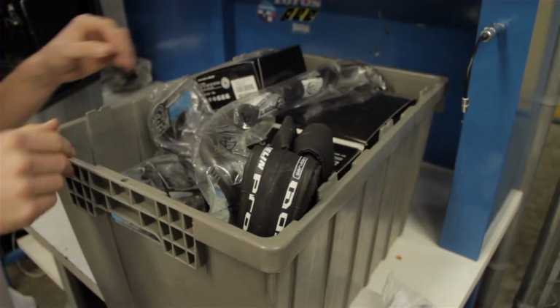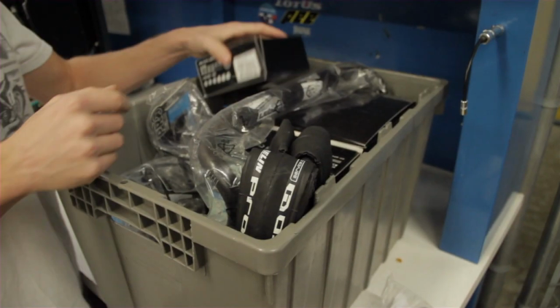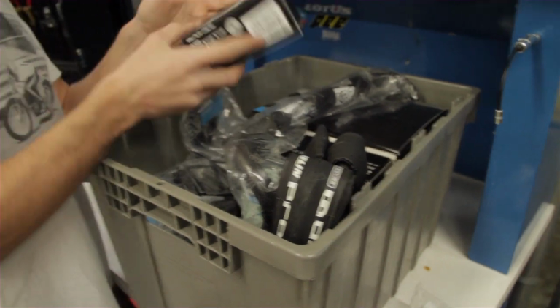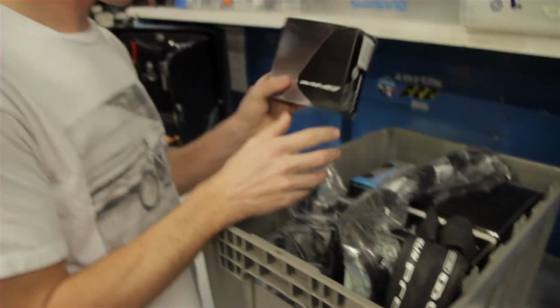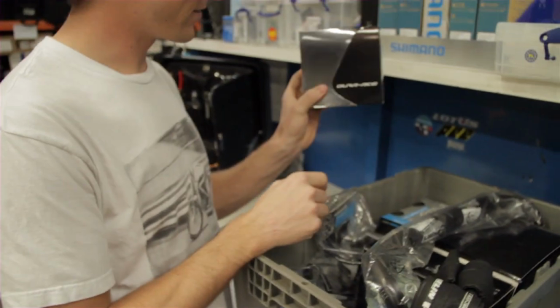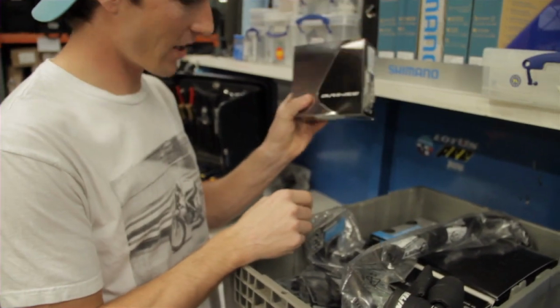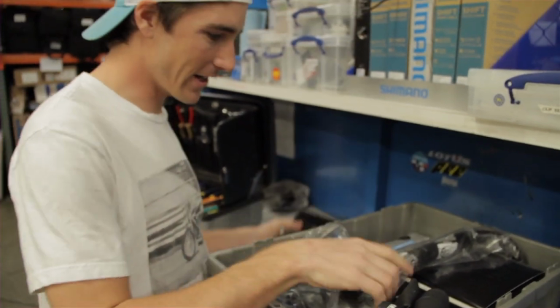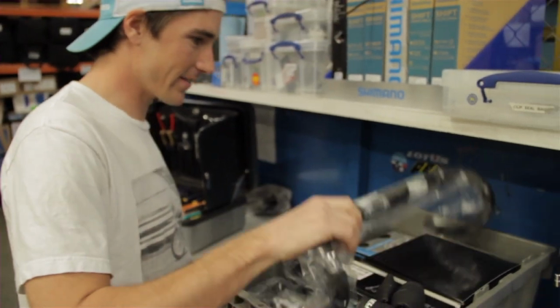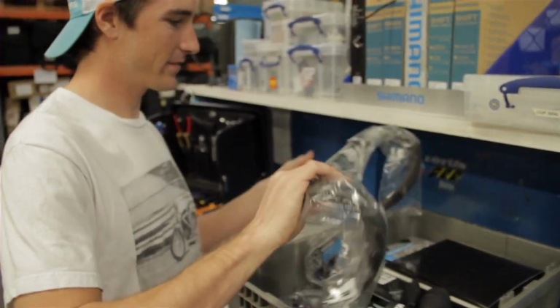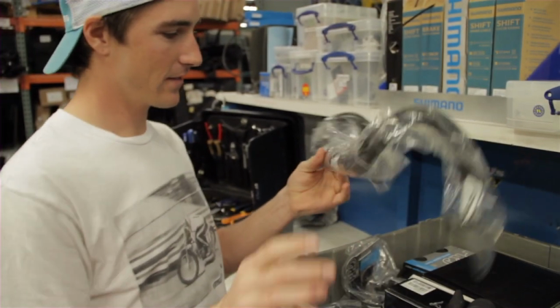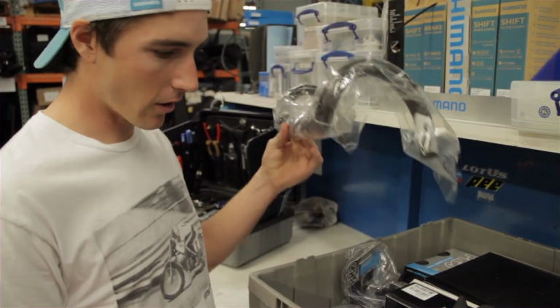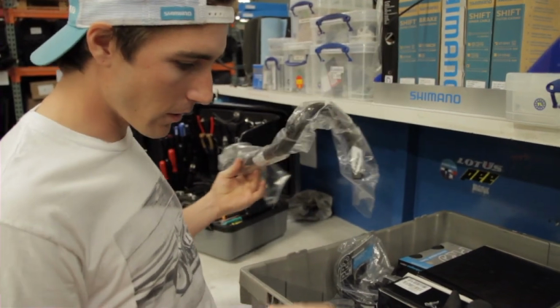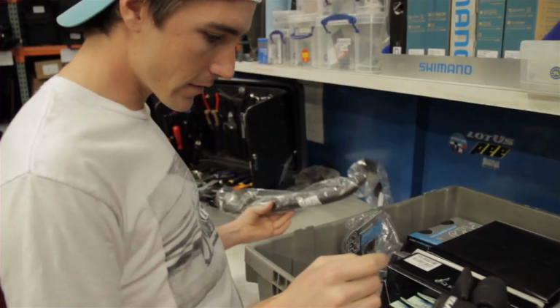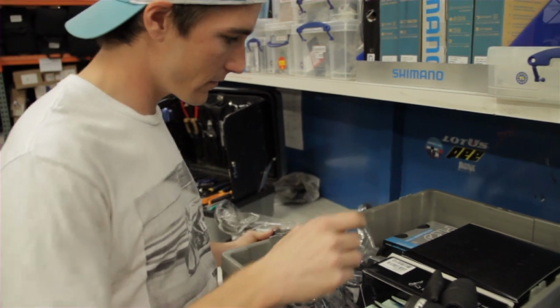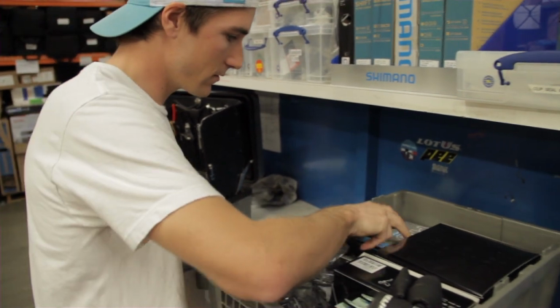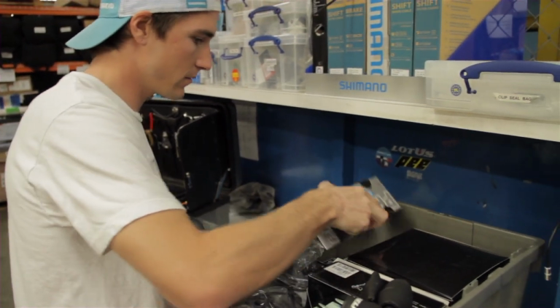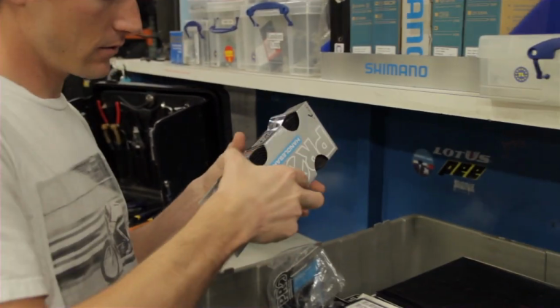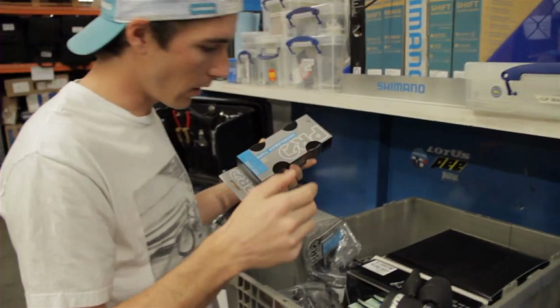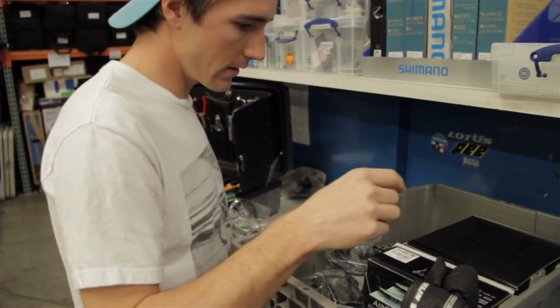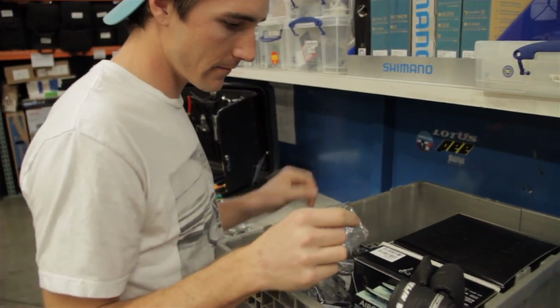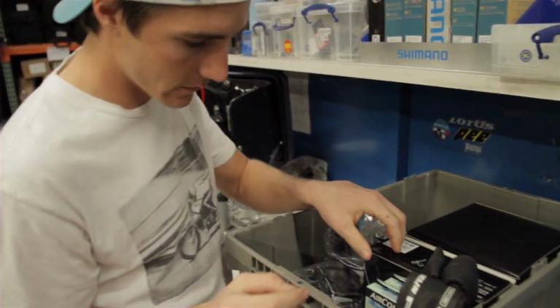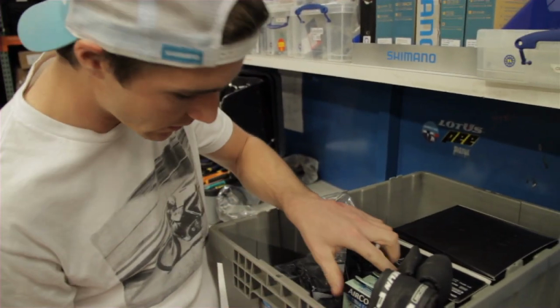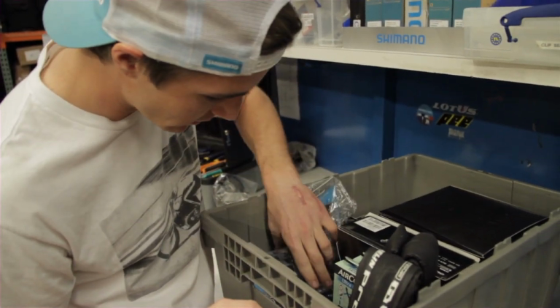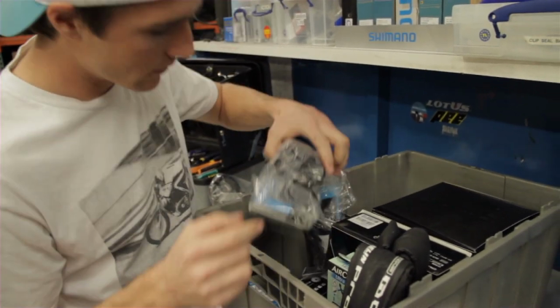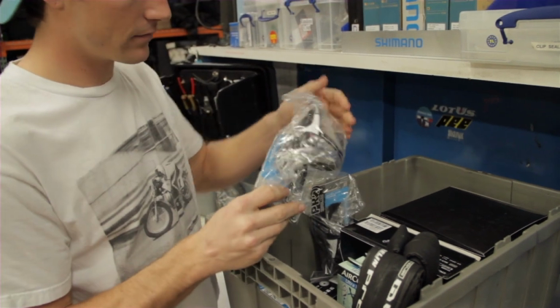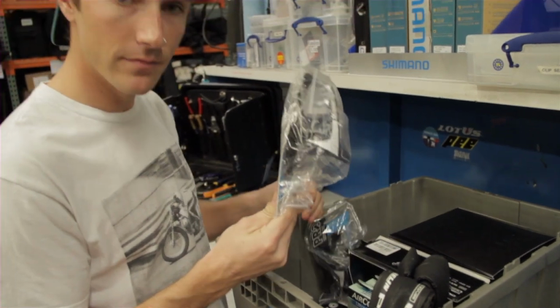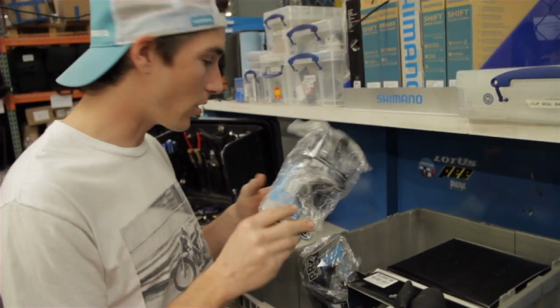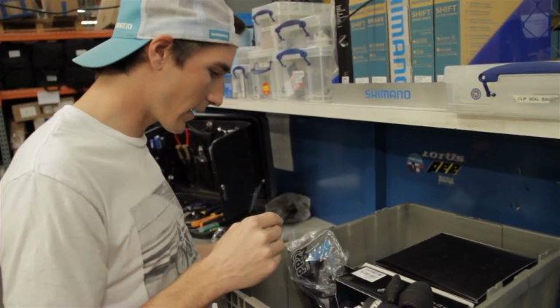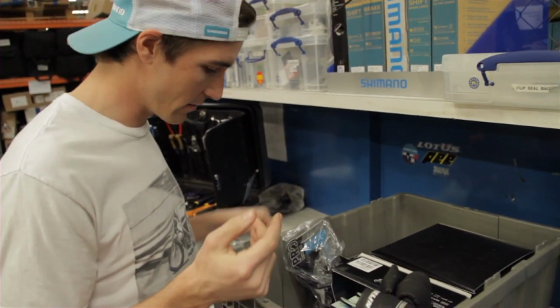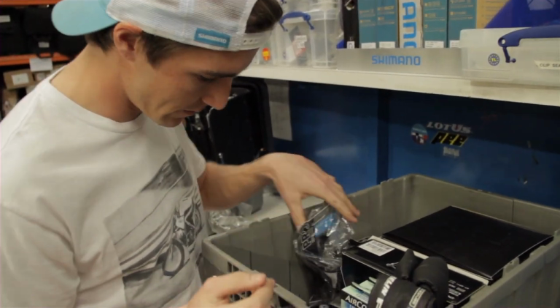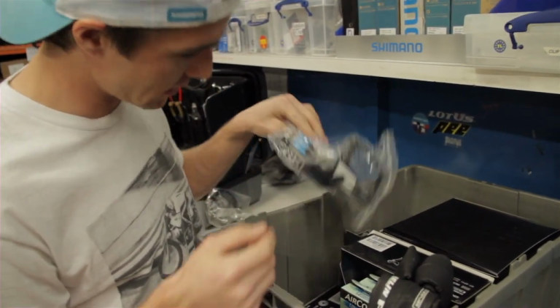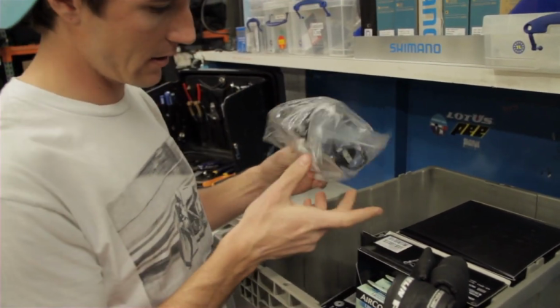Look at this goodie box. Shiny garage. Carbon bars. Tape. Way better than Christmas right now.